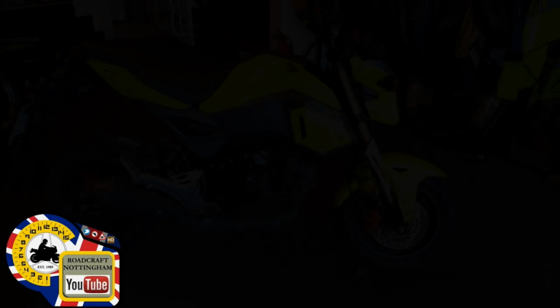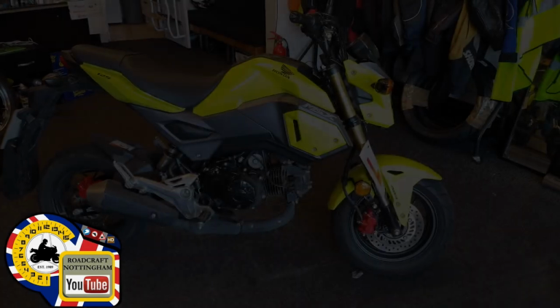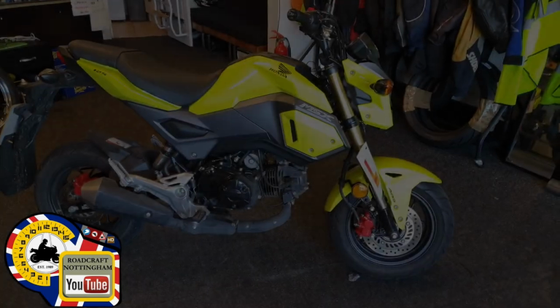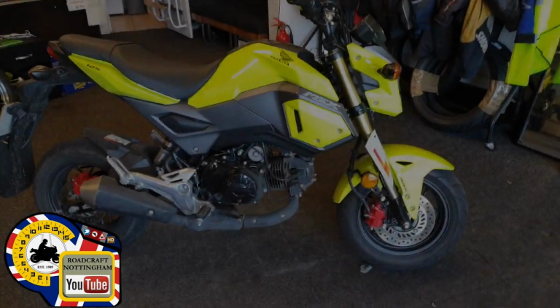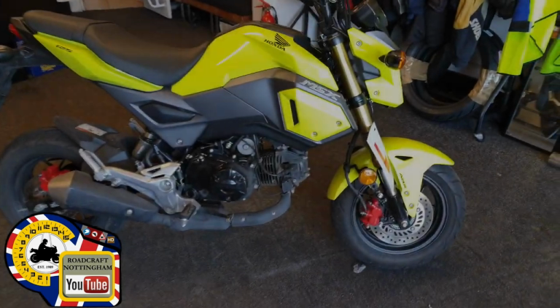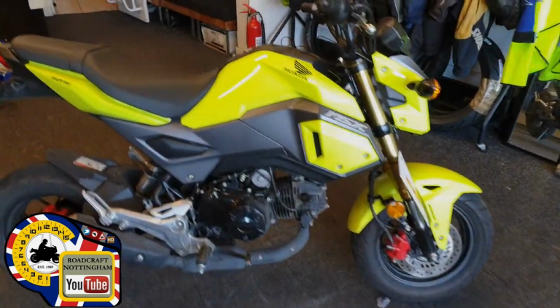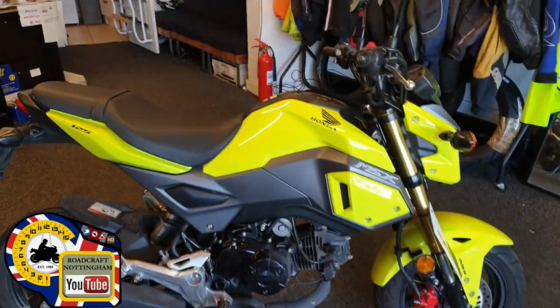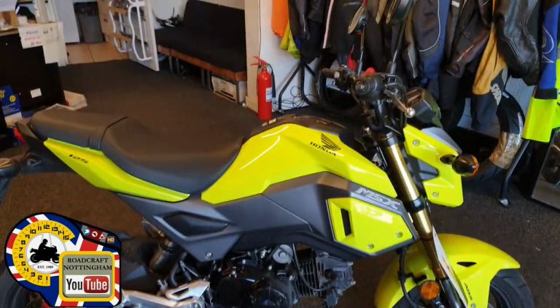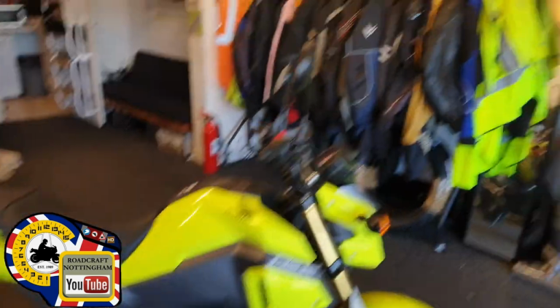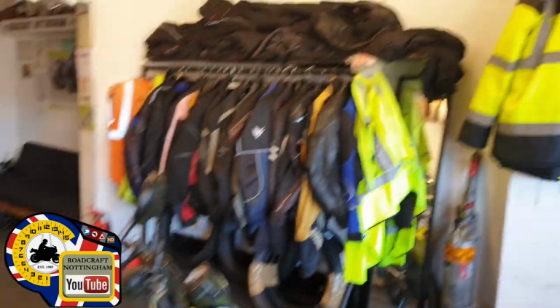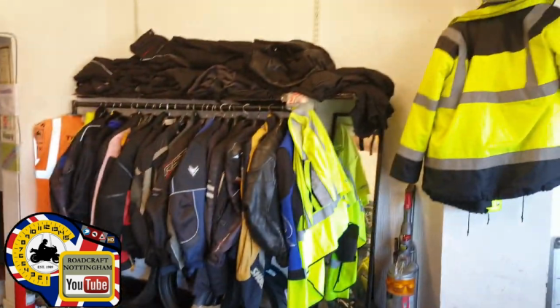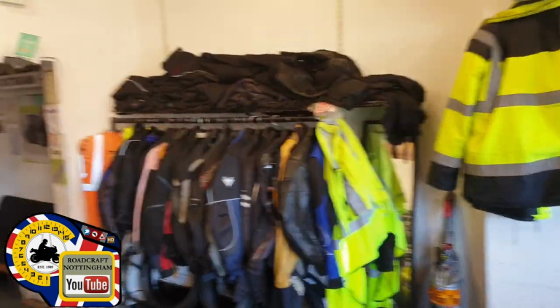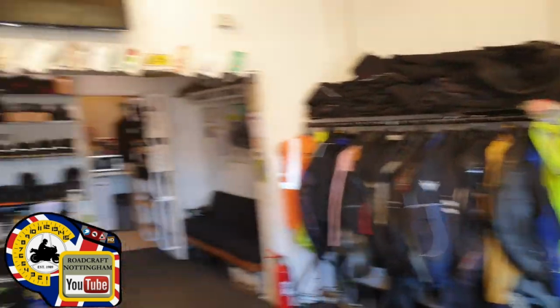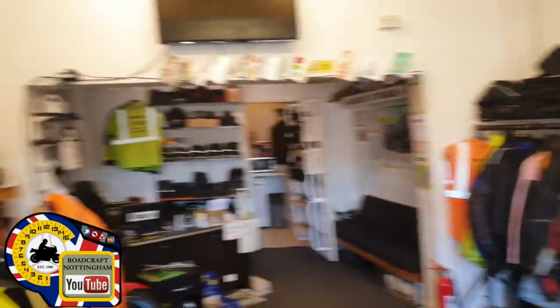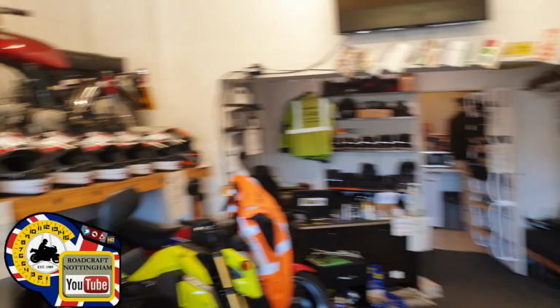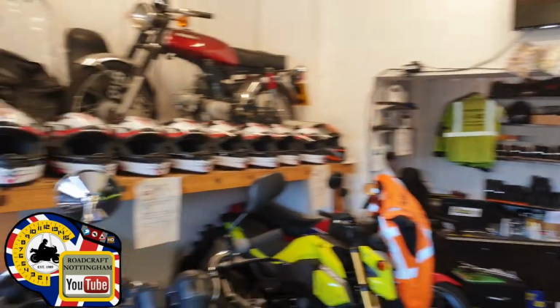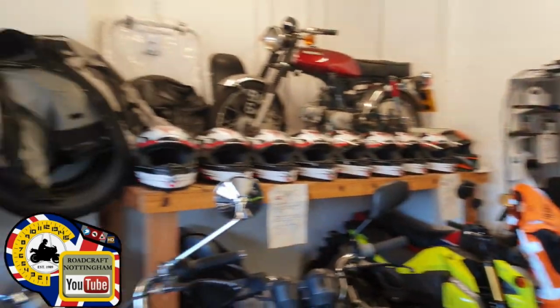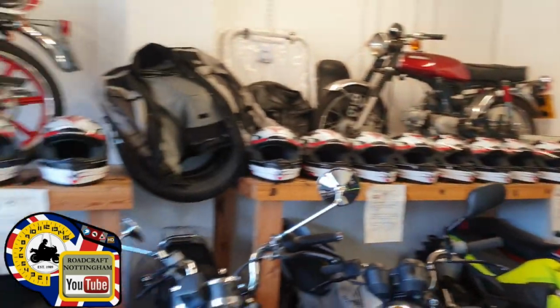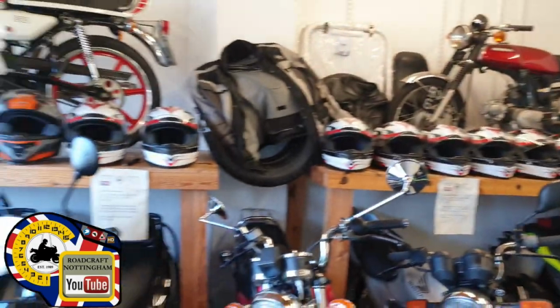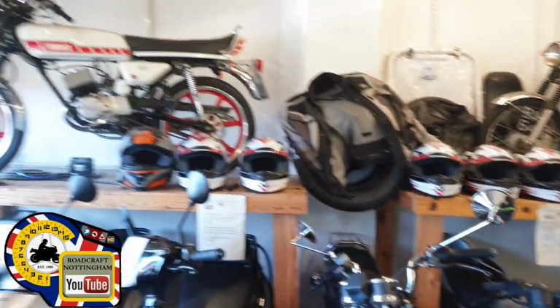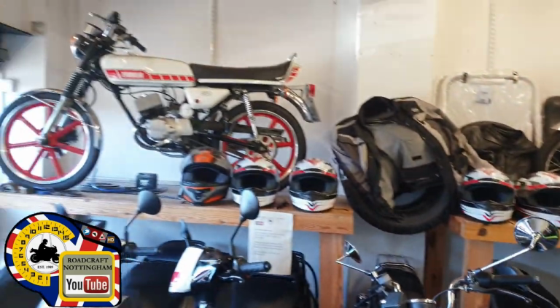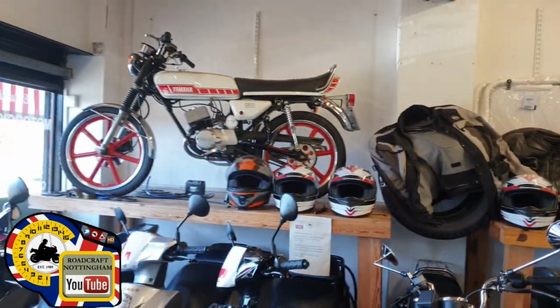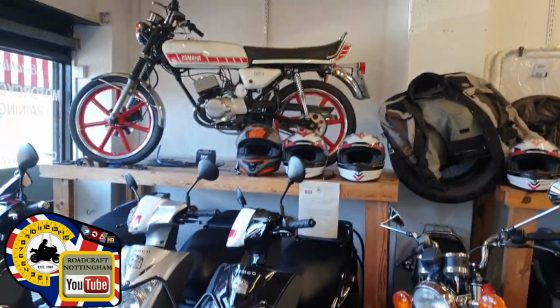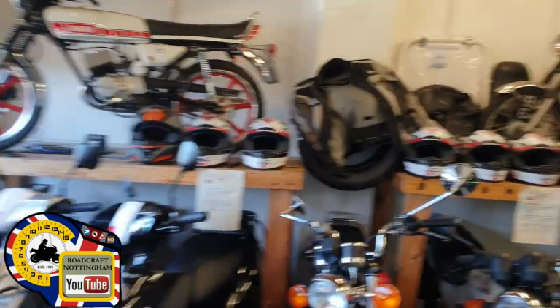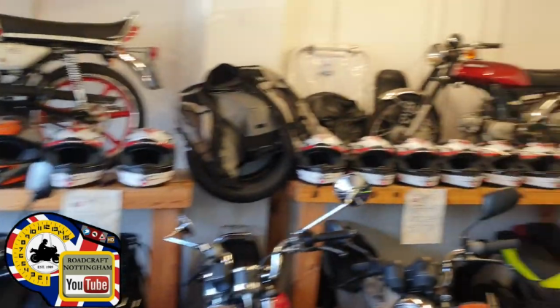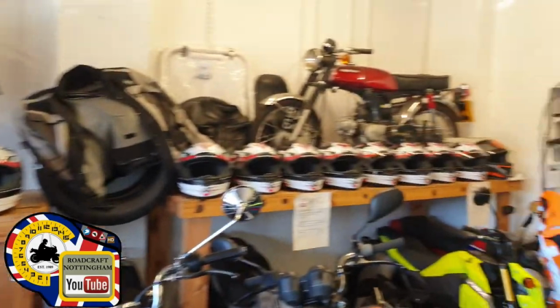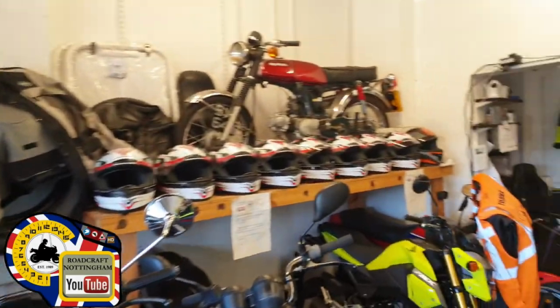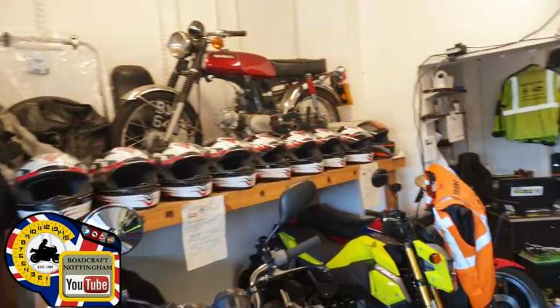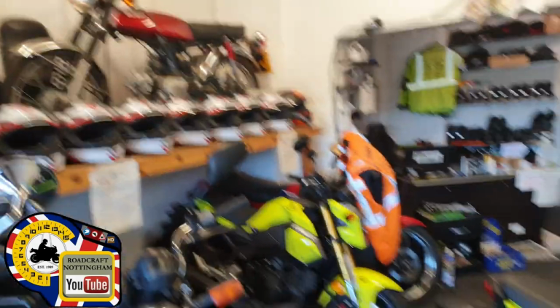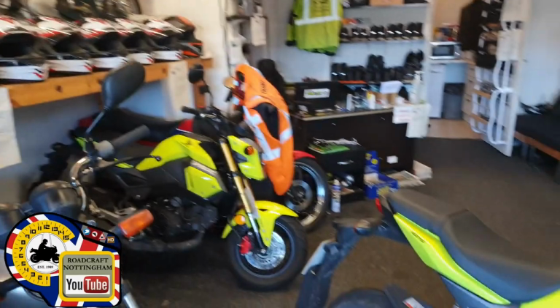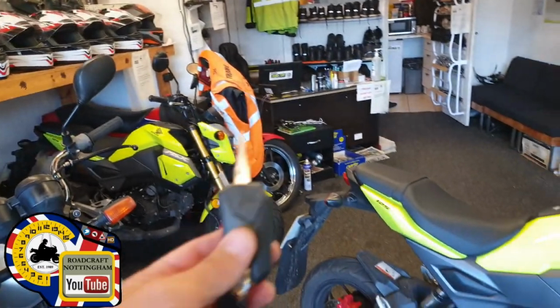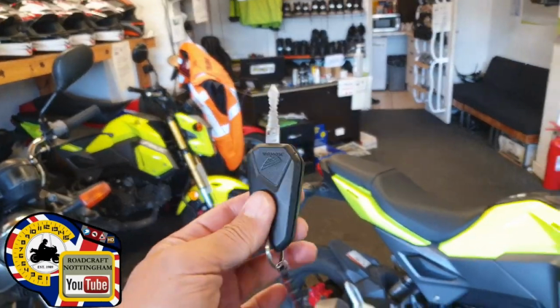Hey everybody, welcome to Roadcraft and welcome to my shop. So we're on to top tip number three: keys.